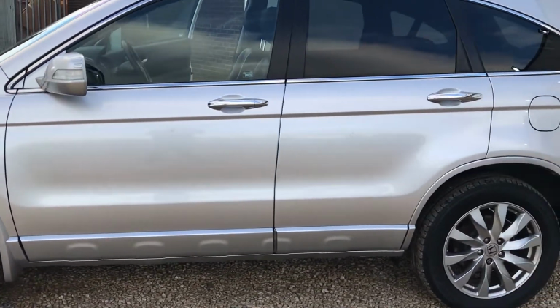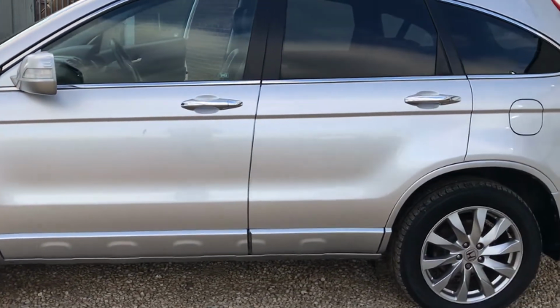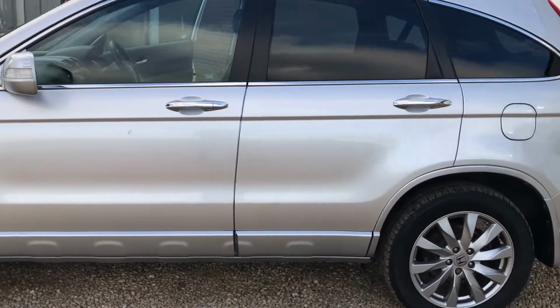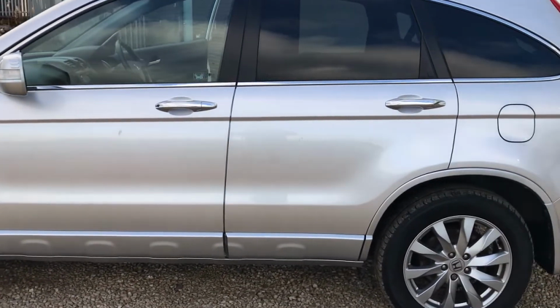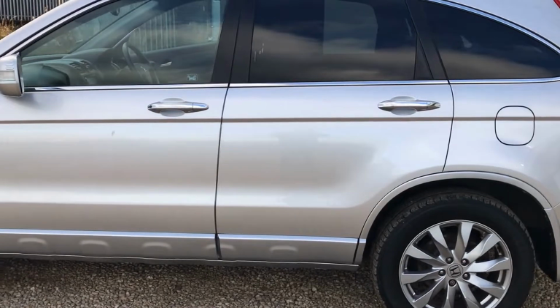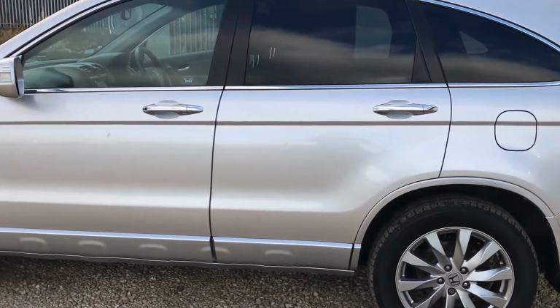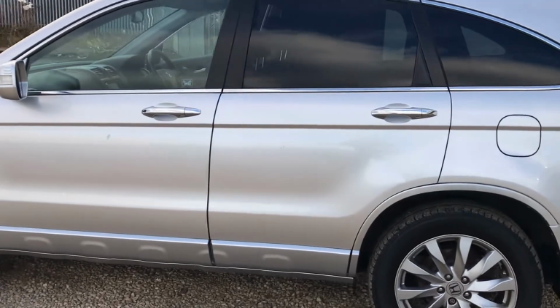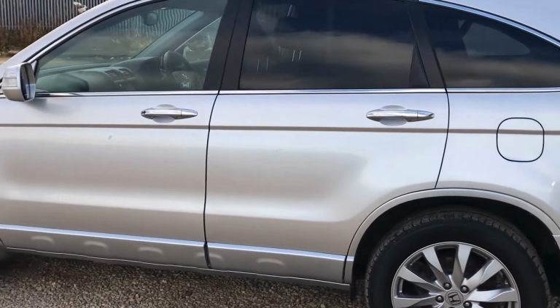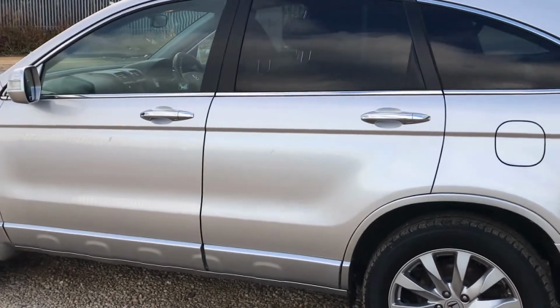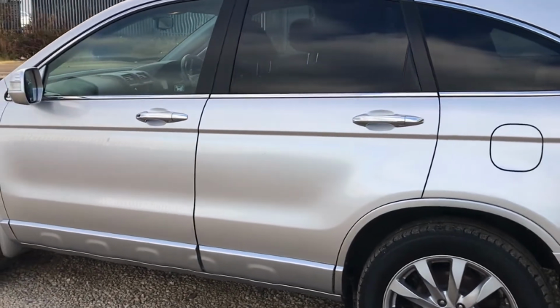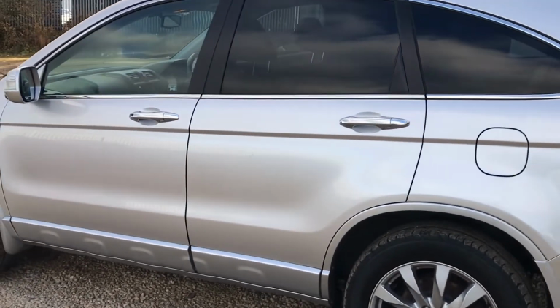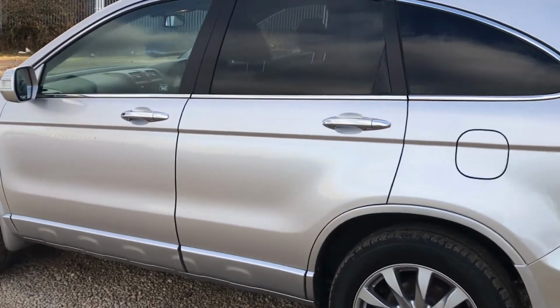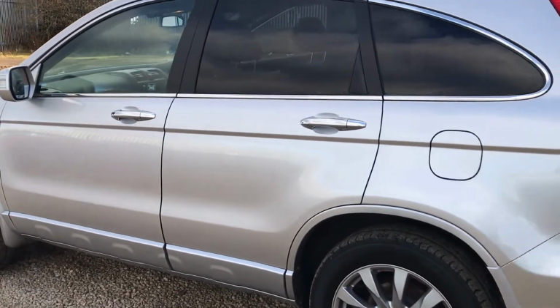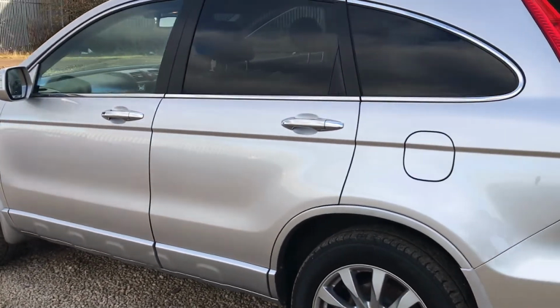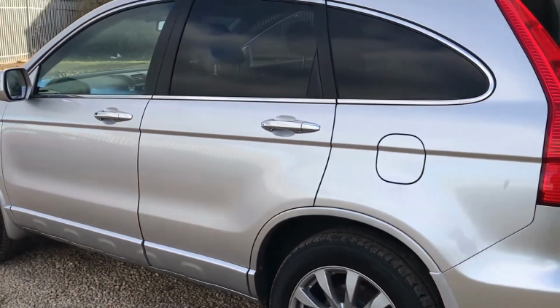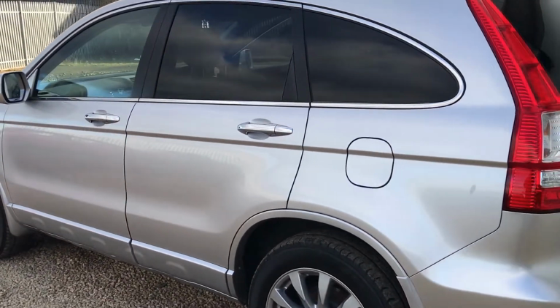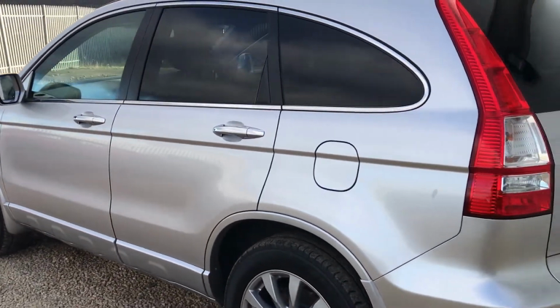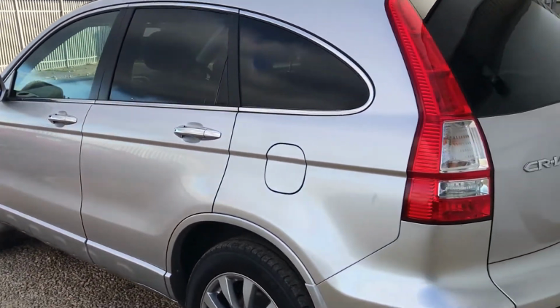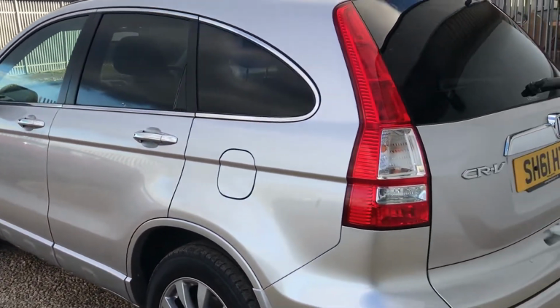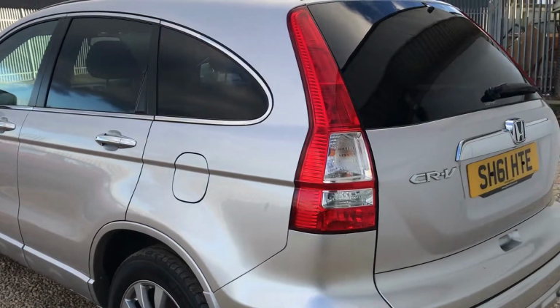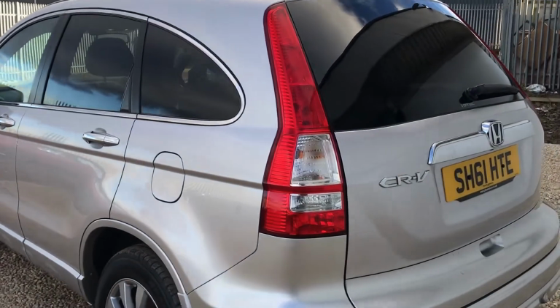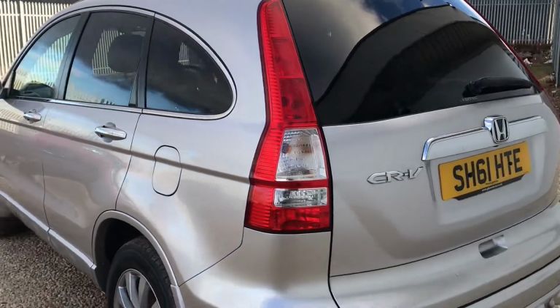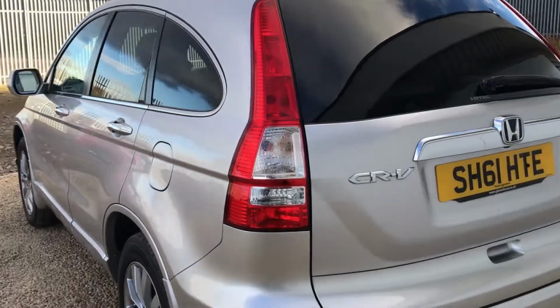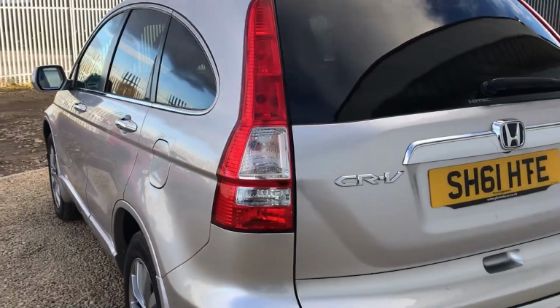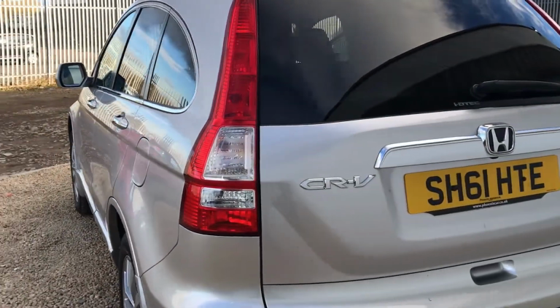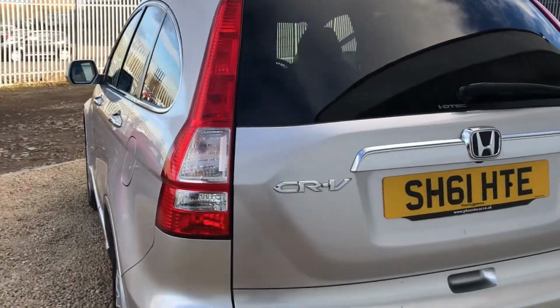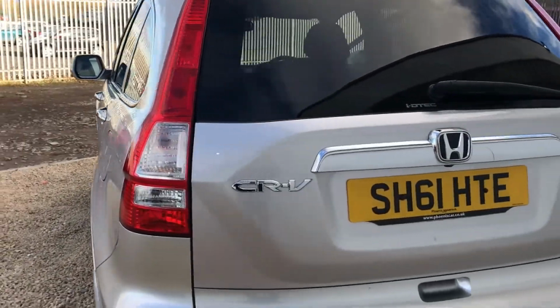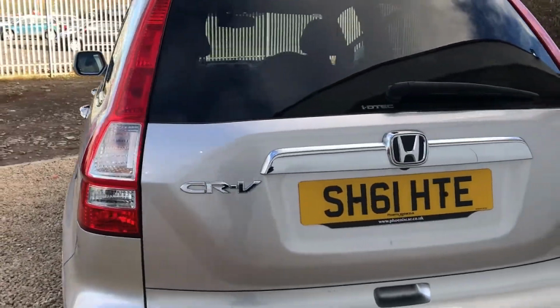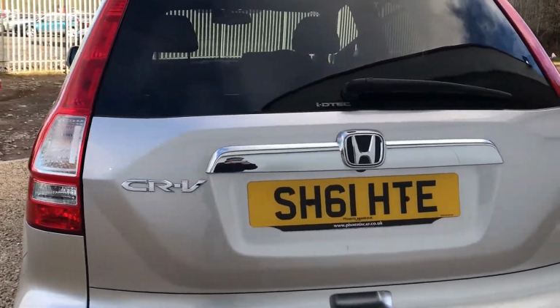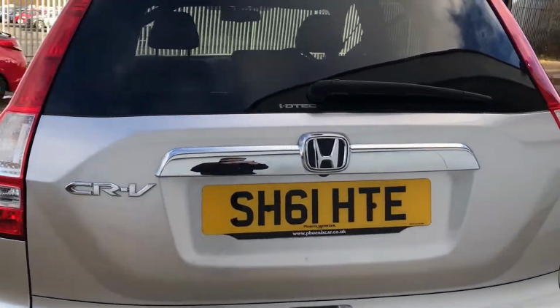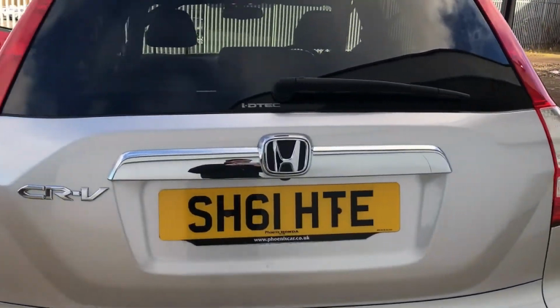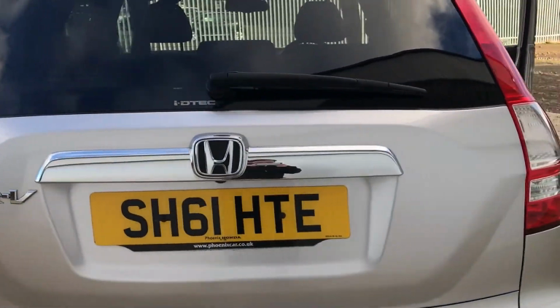Now being the EX model, it is the top of the range, which means it benefits from the full leather interior with the front heated seats. It has the panoramic glass roof, auto lights, auto wipers, and it has Bluetooth and sat nav.